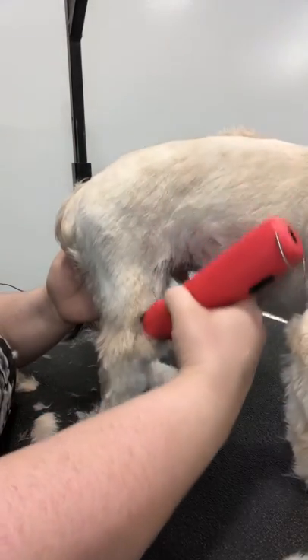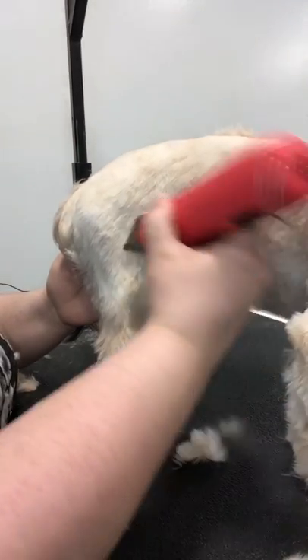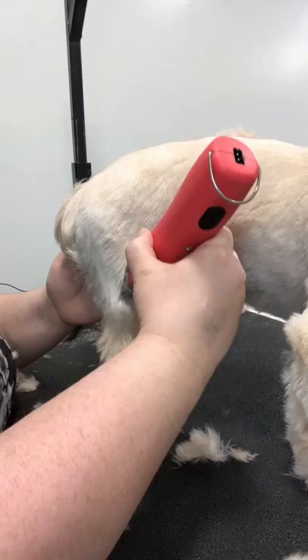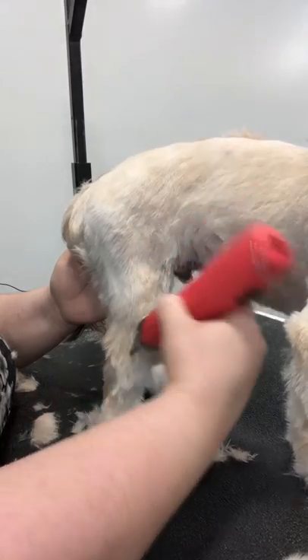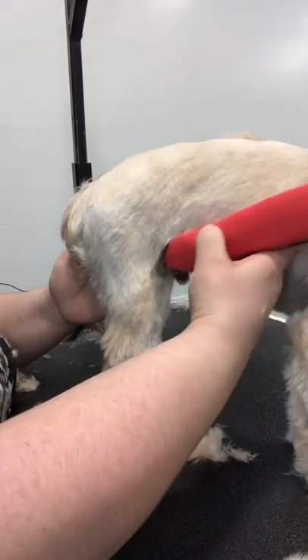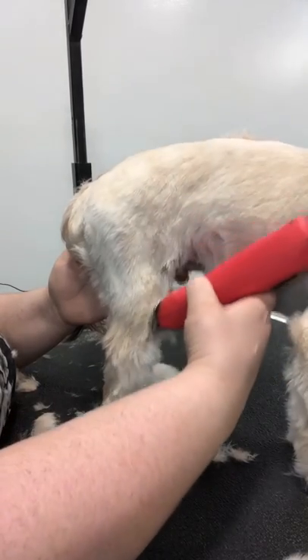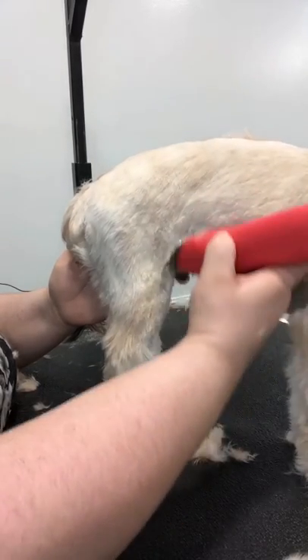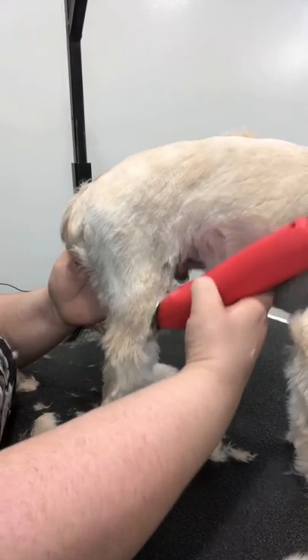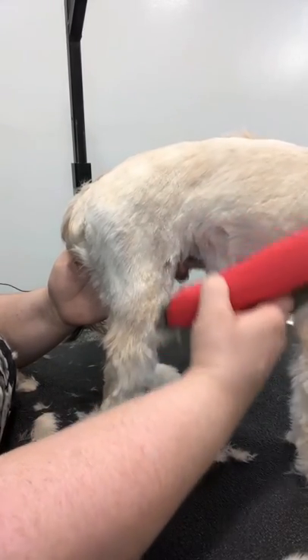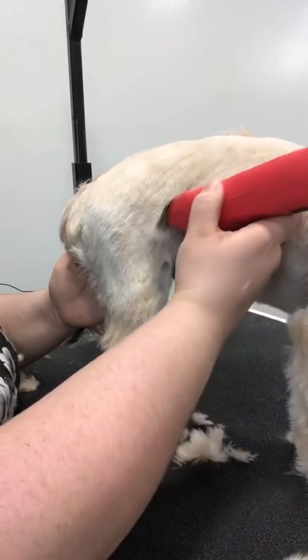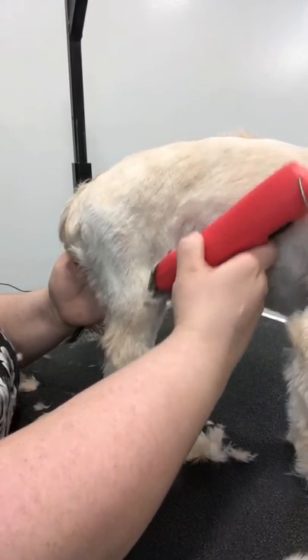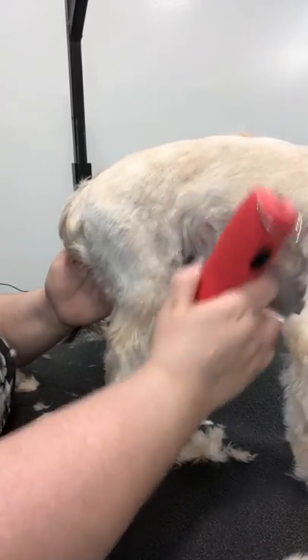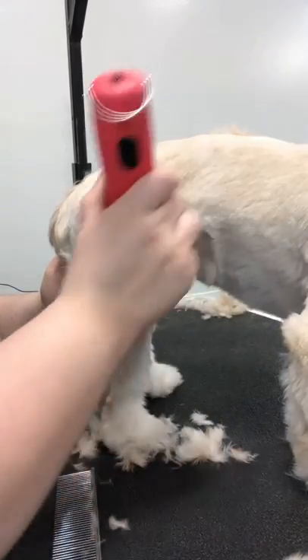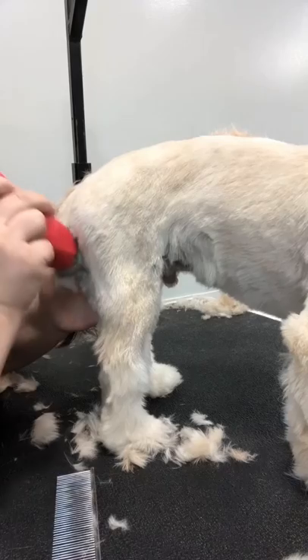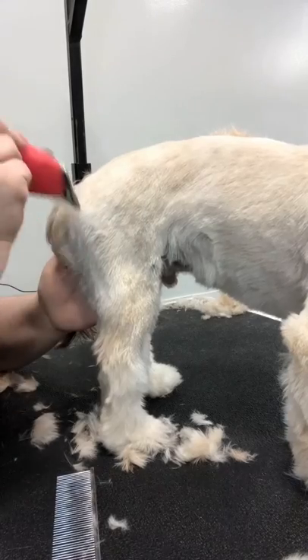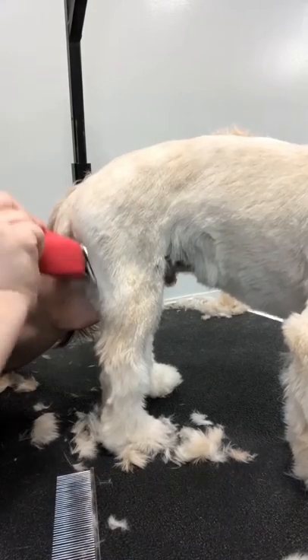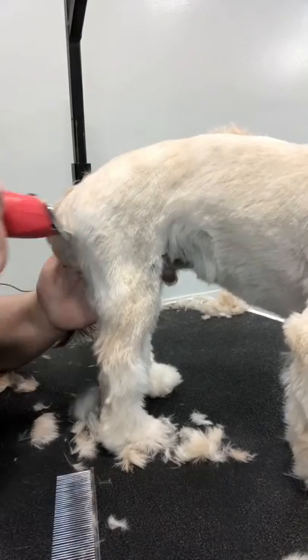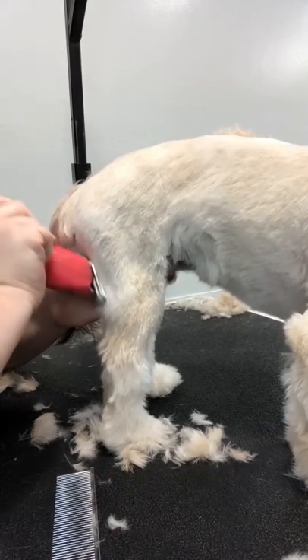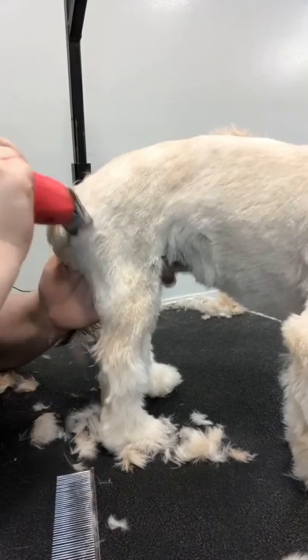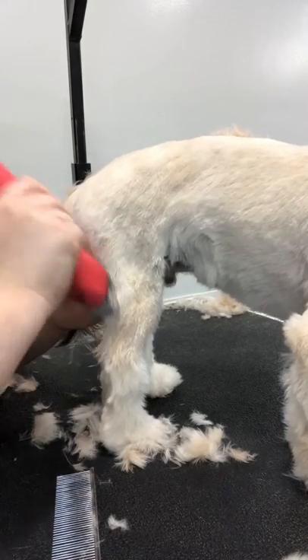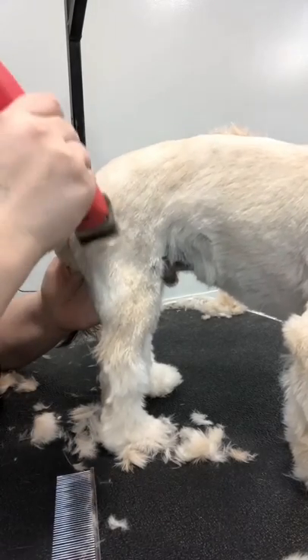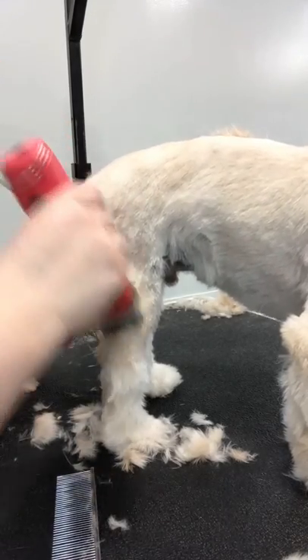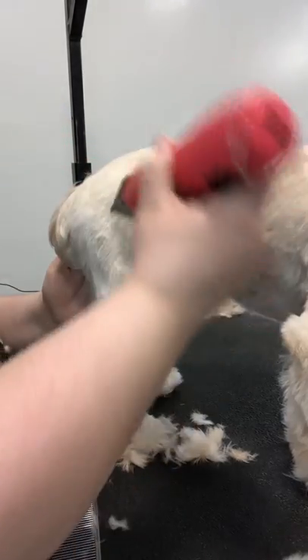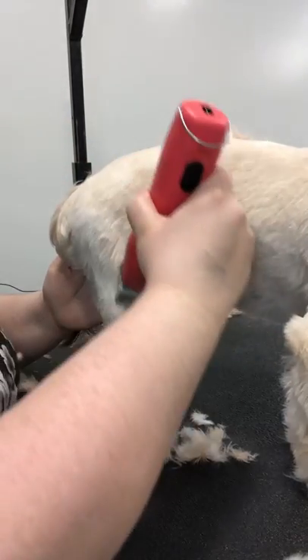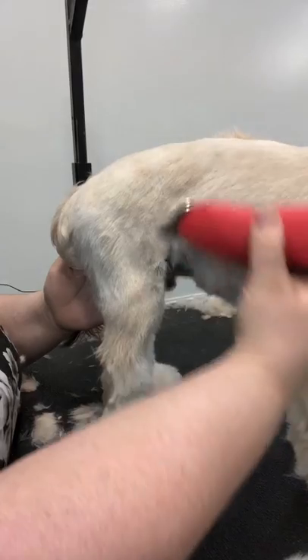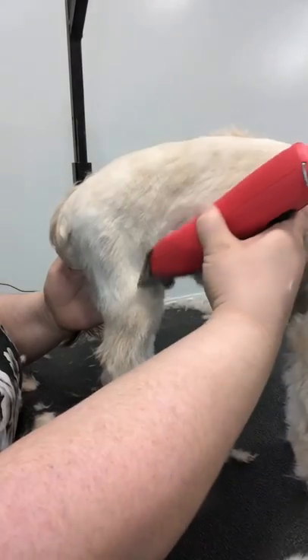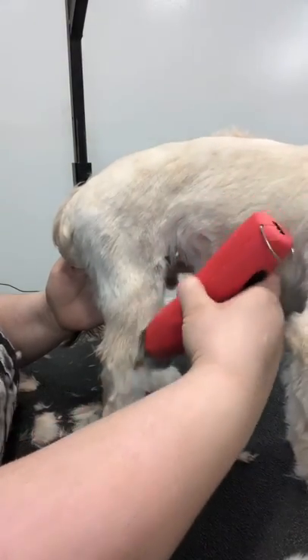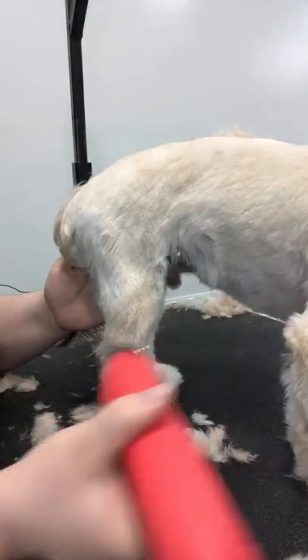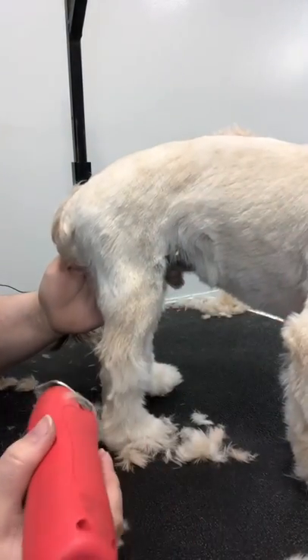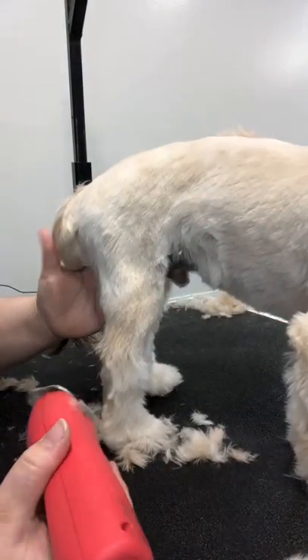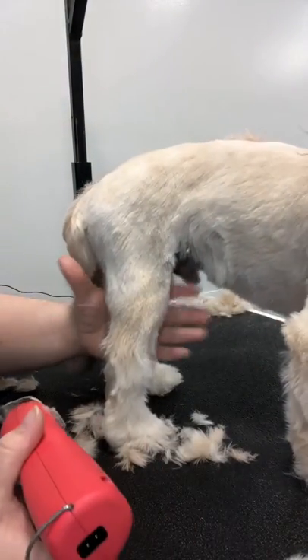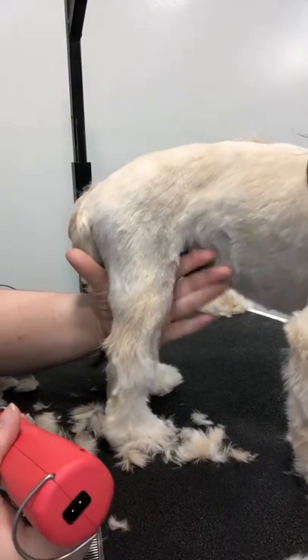I'm just making sure I get everything right past that knee joint, which I'm doing right now, and right on the back. All I'm doing is focusing on this first third. I'm not going to move on from this third until I'm happy.